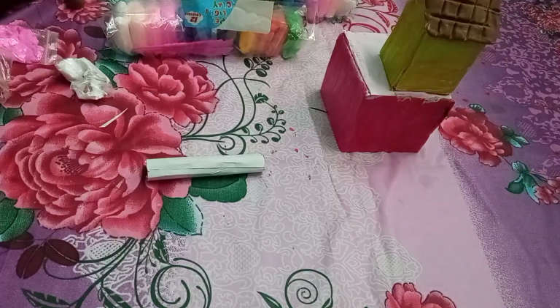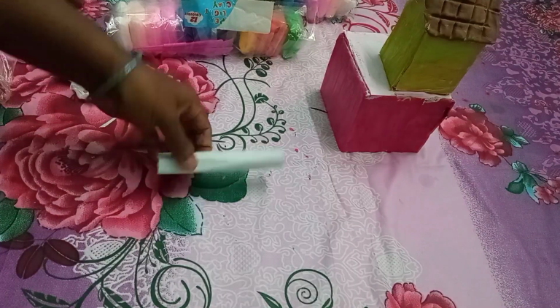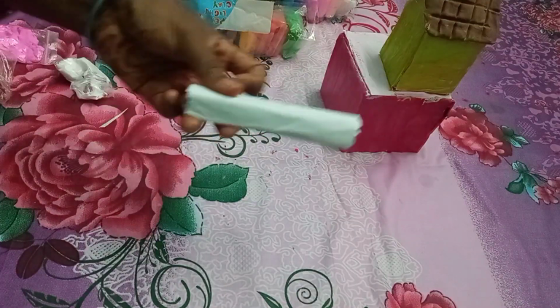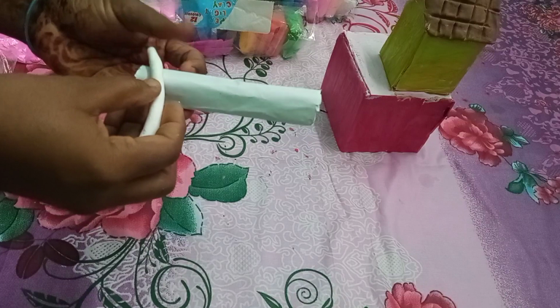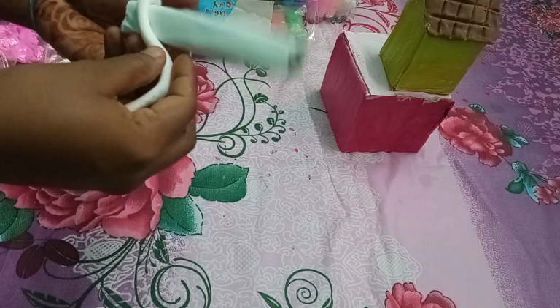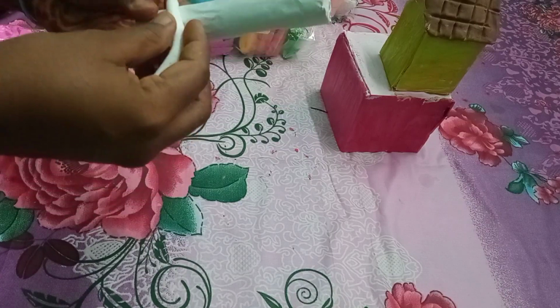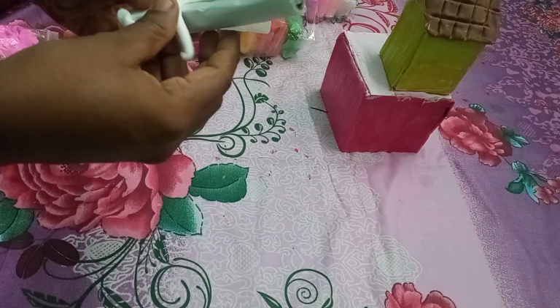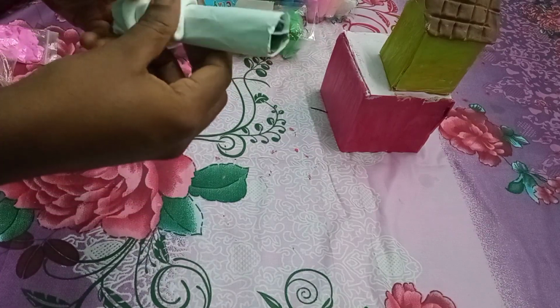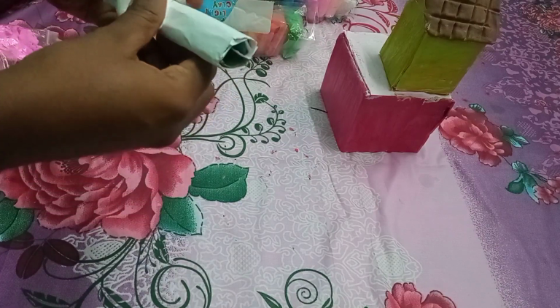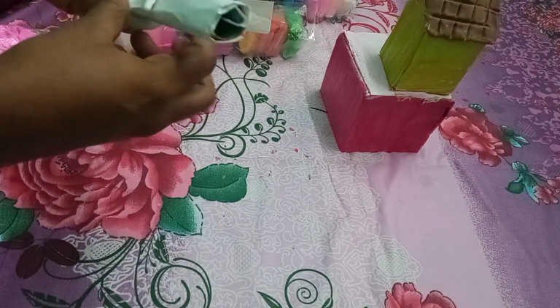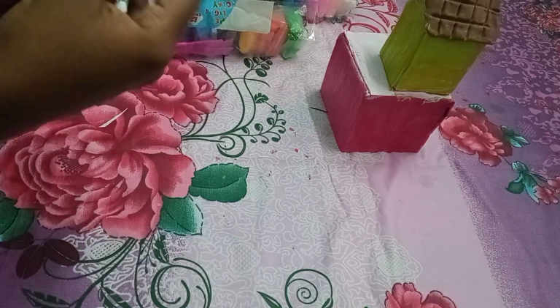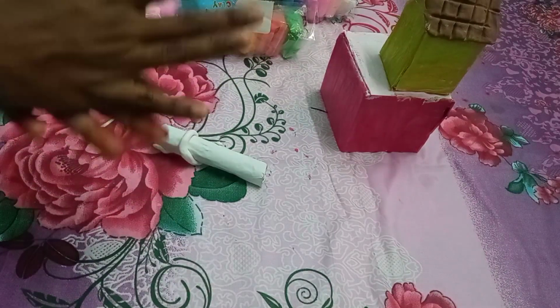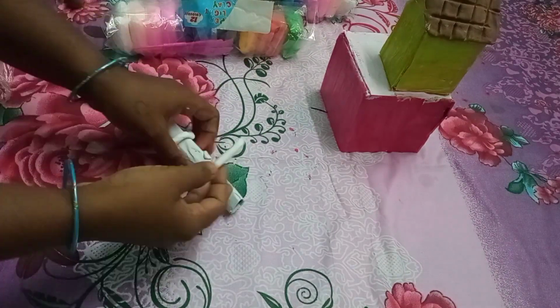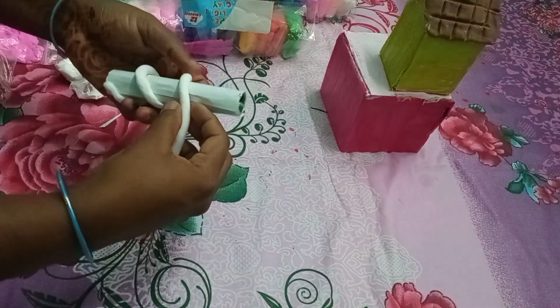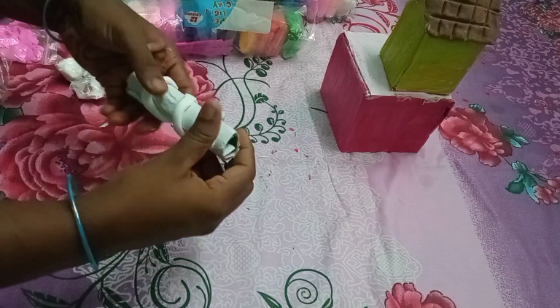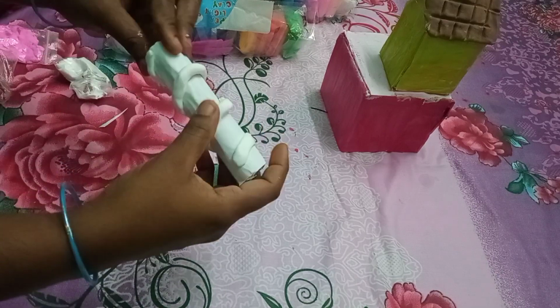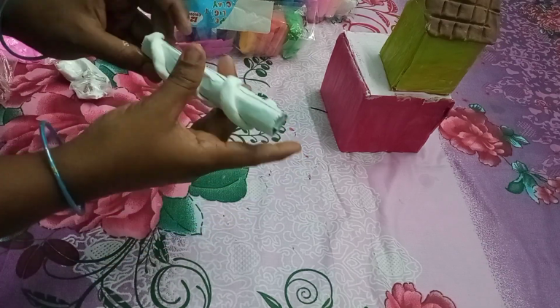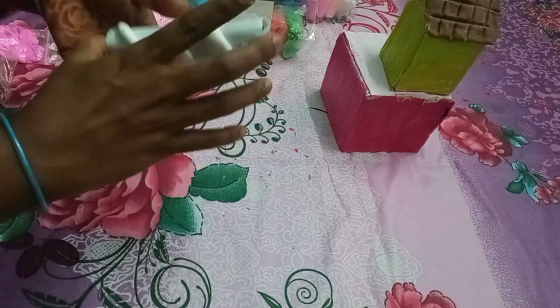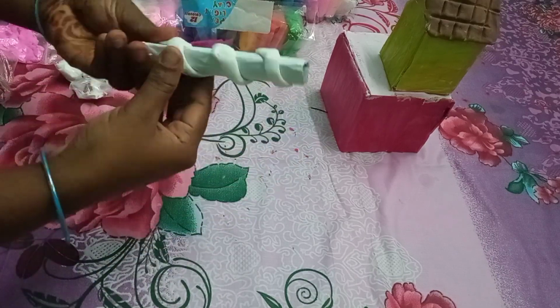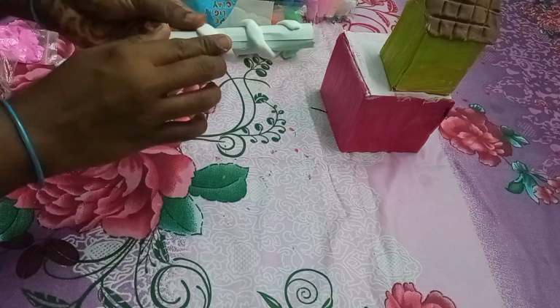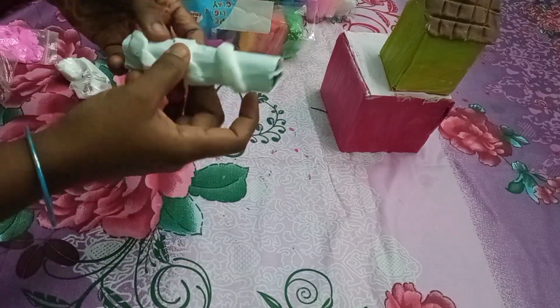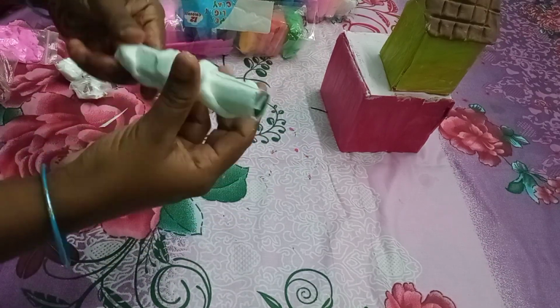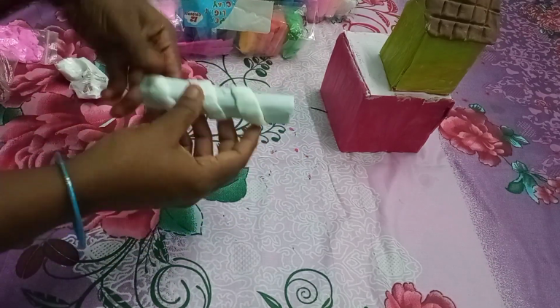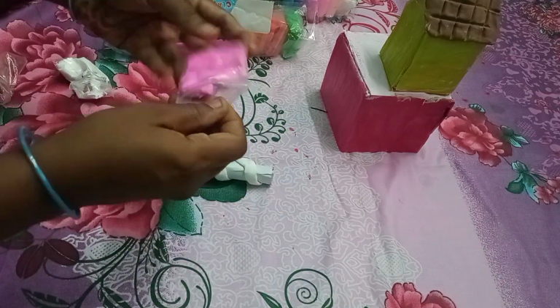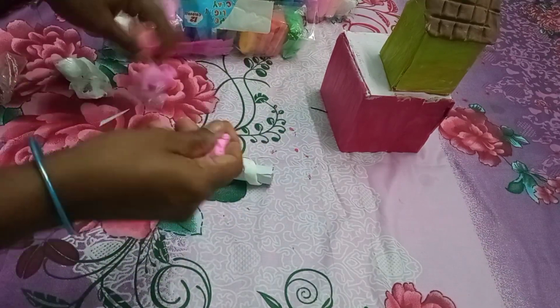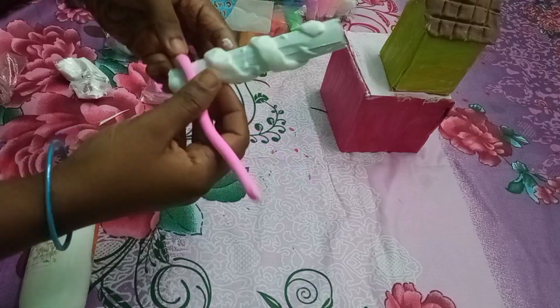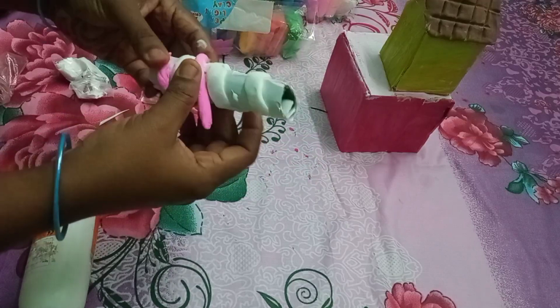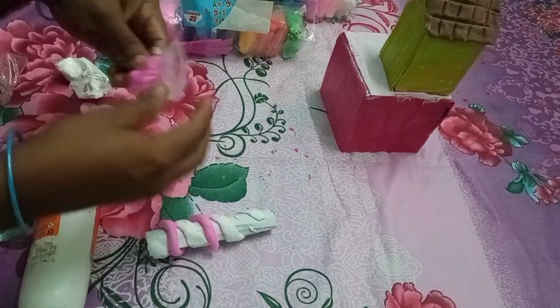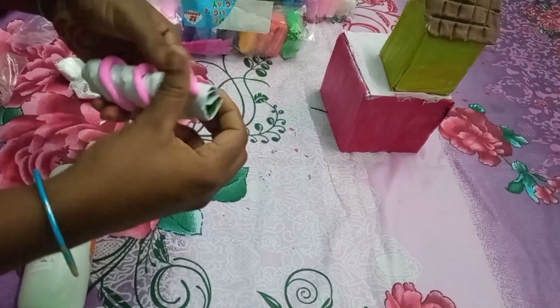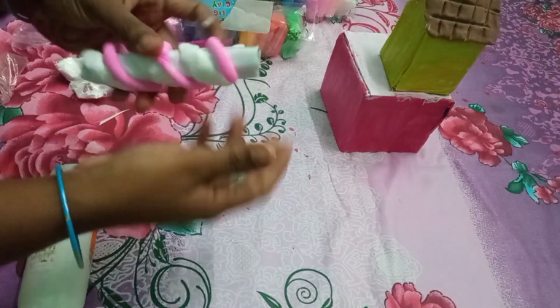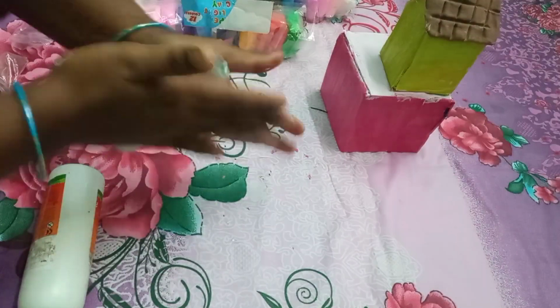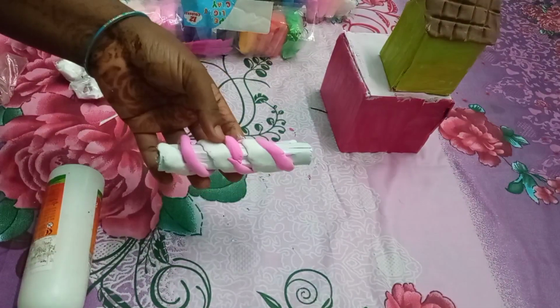The two of us put it in the wrong side. Then we will roll it. Then we will also roll it with white or pink. We will roll it with one cup. We will just use it to shape.